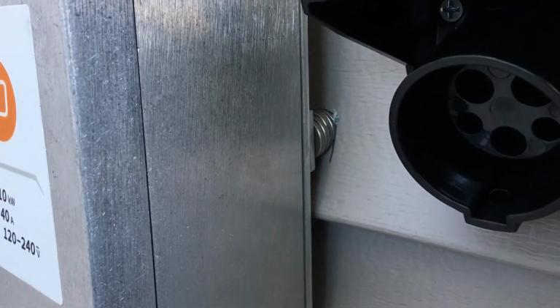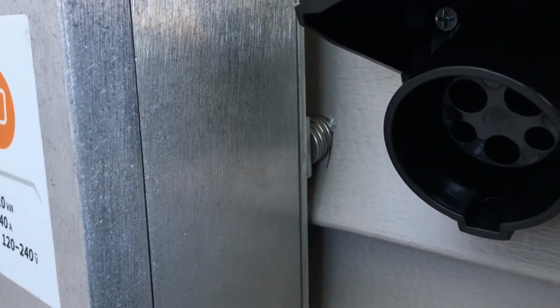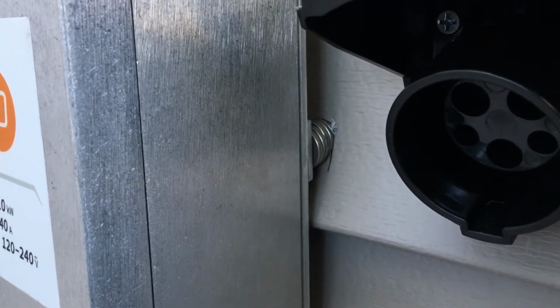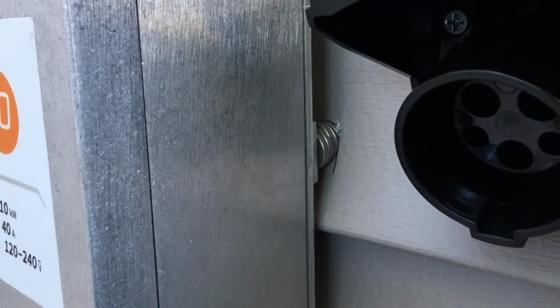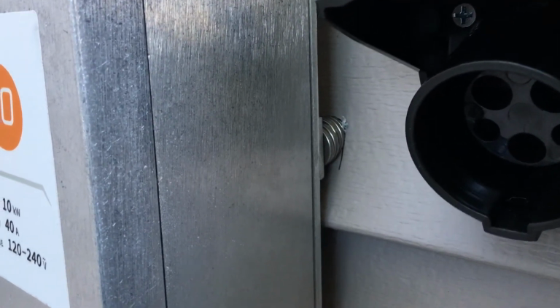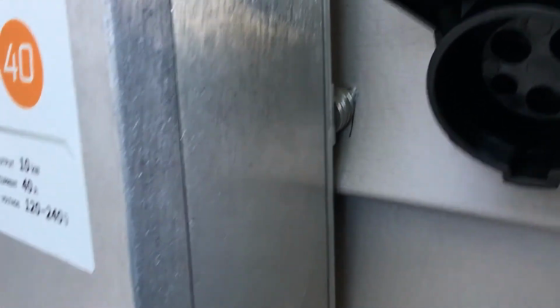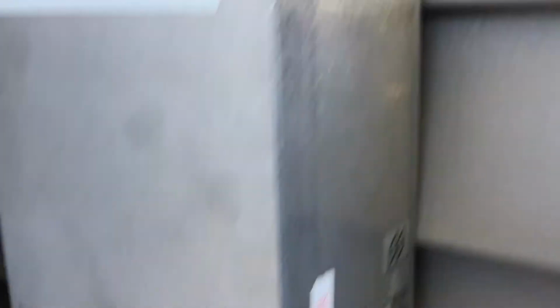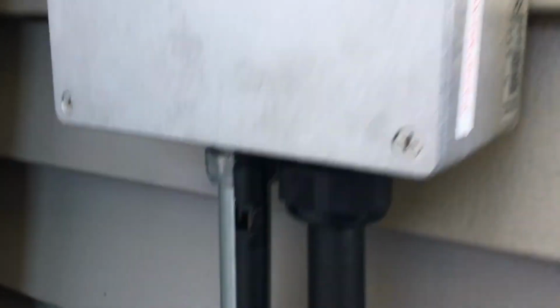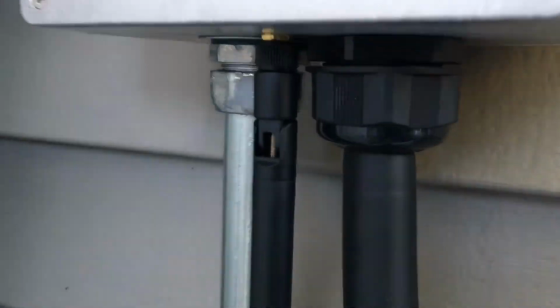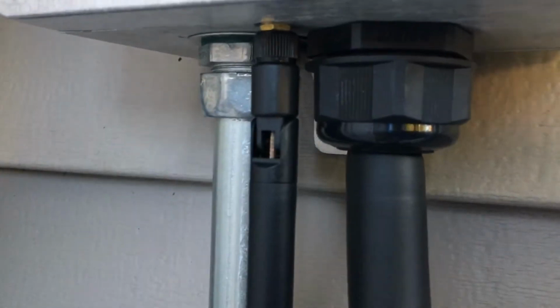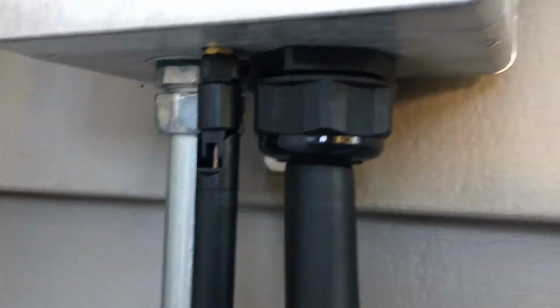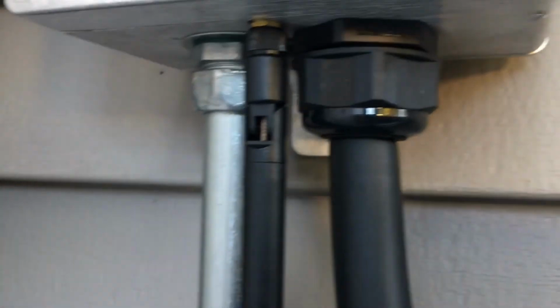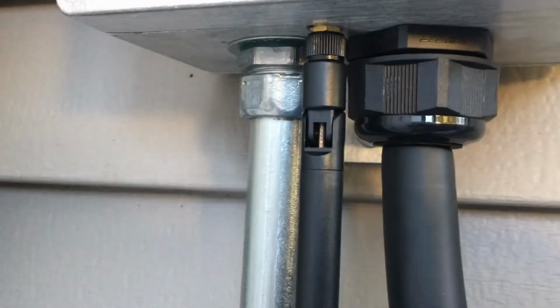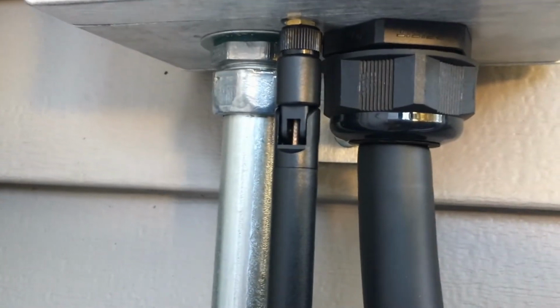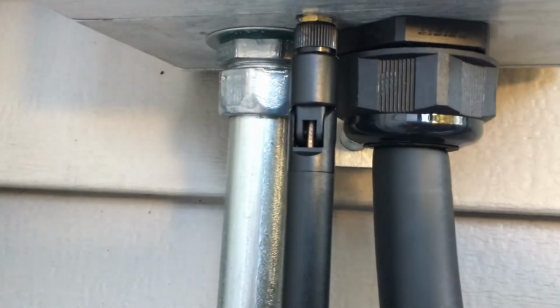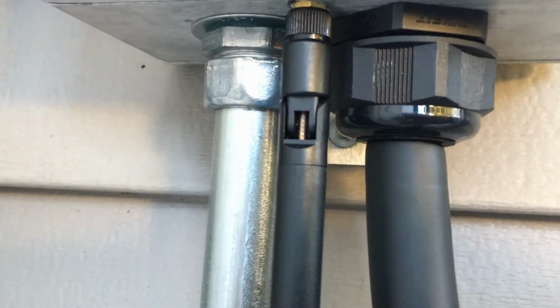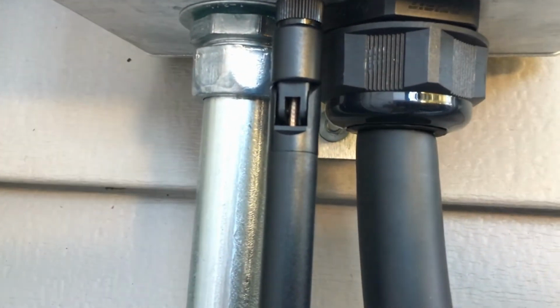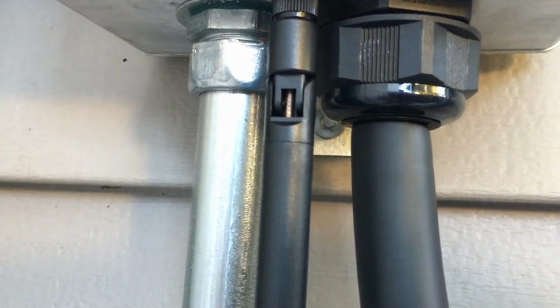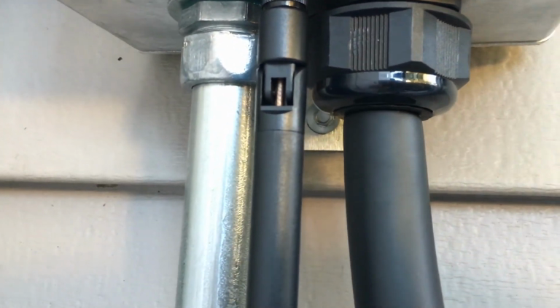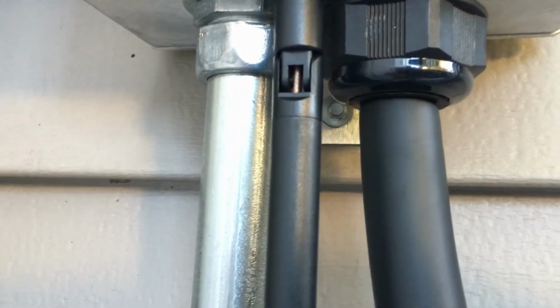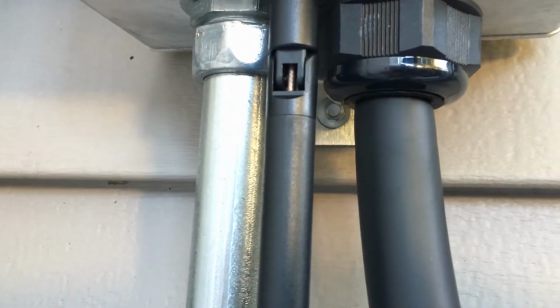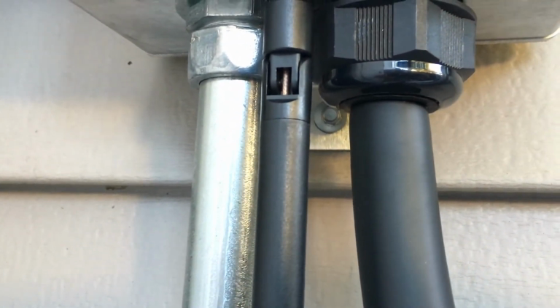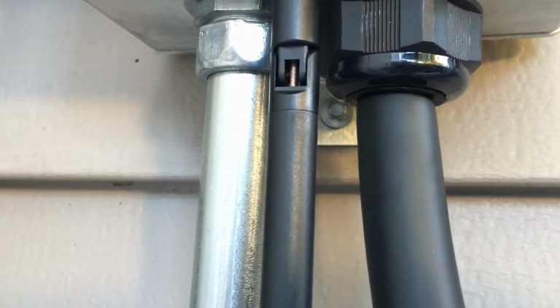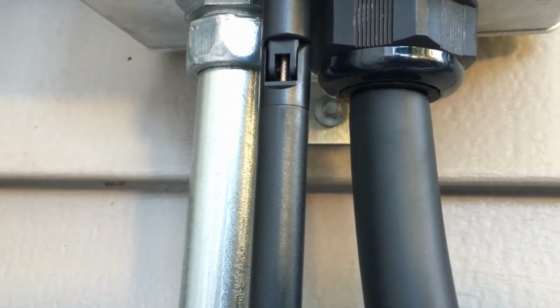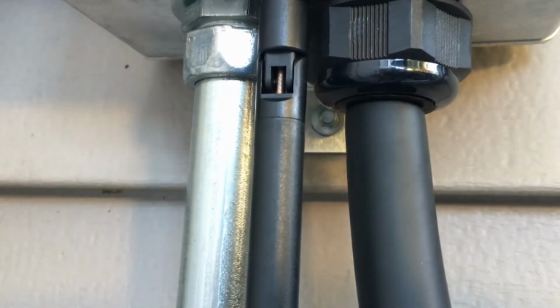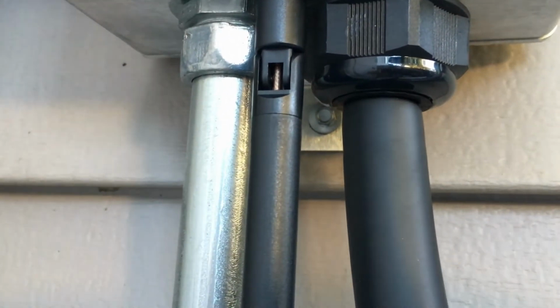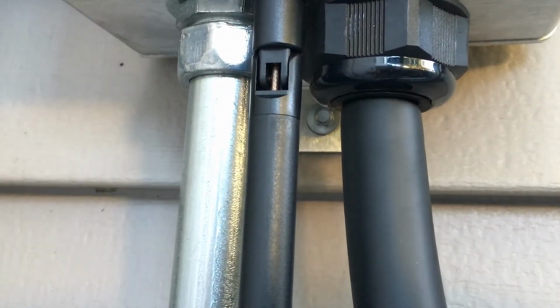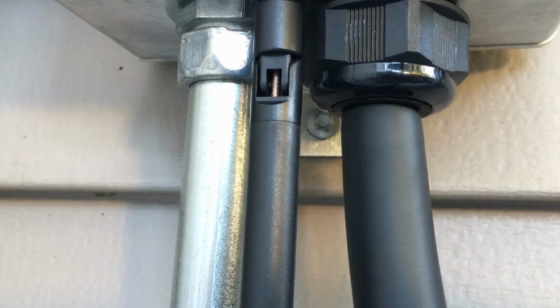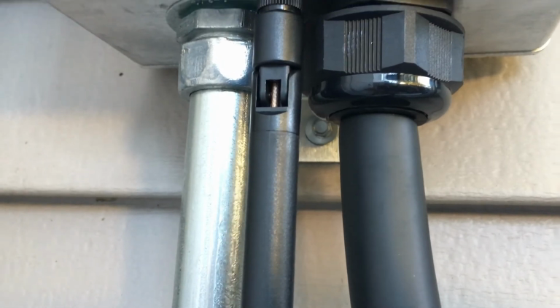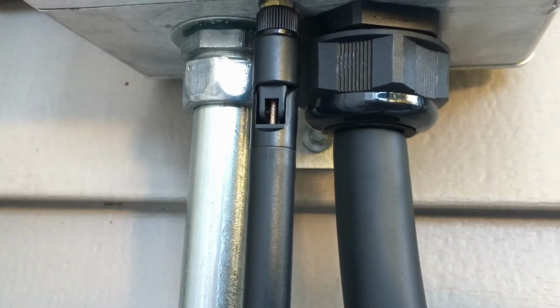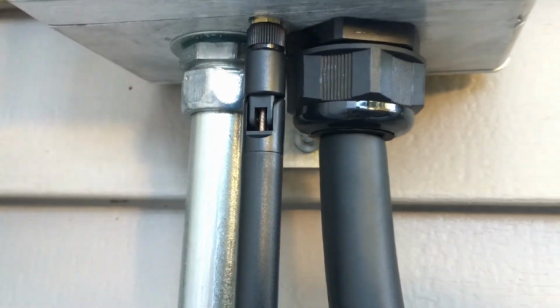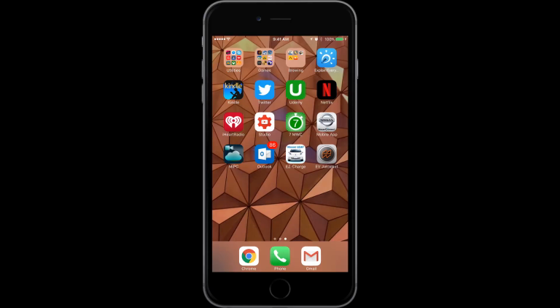We have it a little jerry-rigged to the side of the house, and one of the things I really like about this is that it has an antenna on it because you can work with Wi-Fi with this. I'll show you the app here in a second.